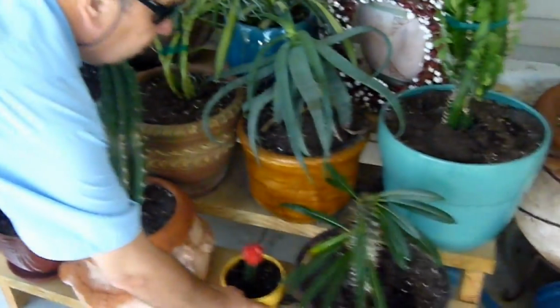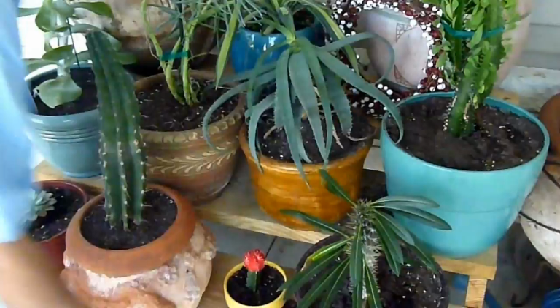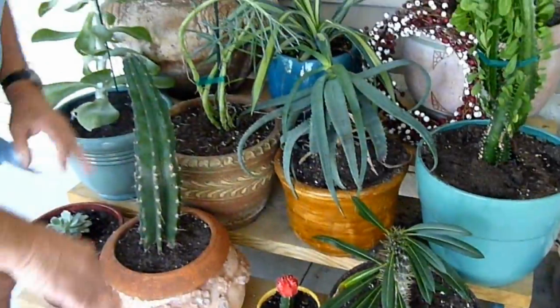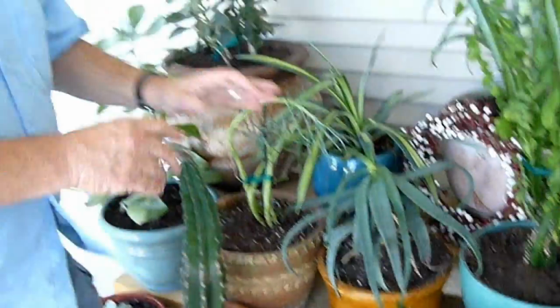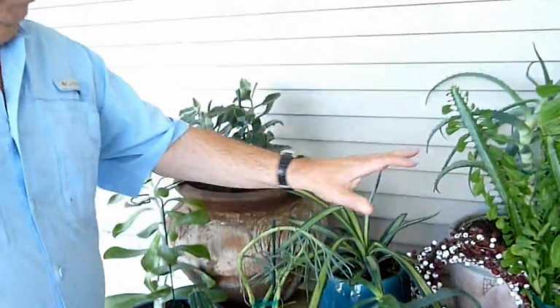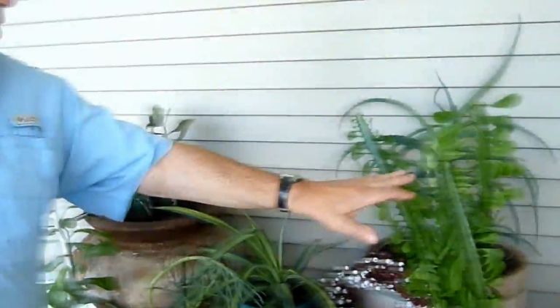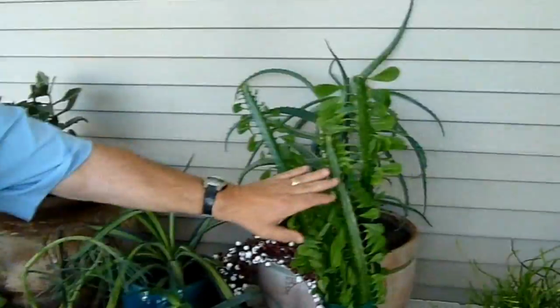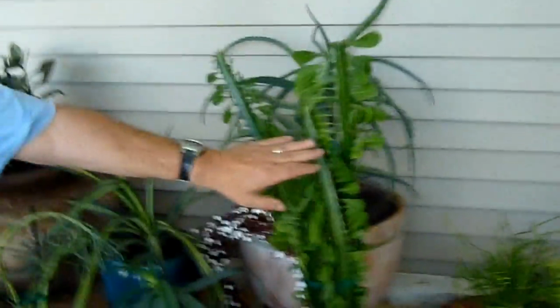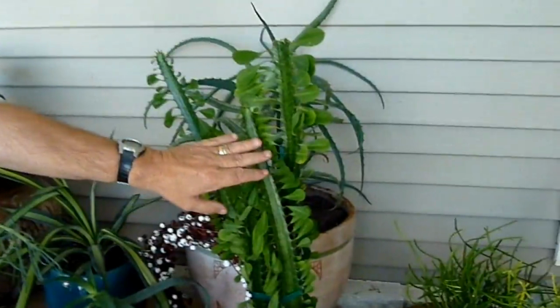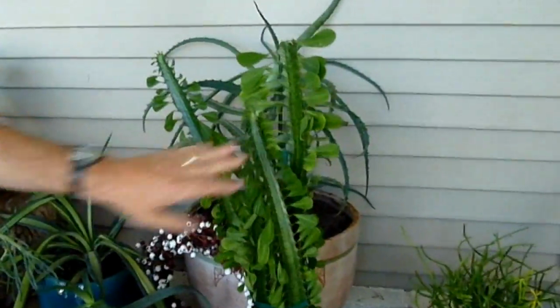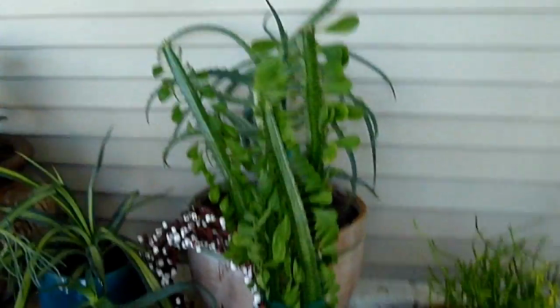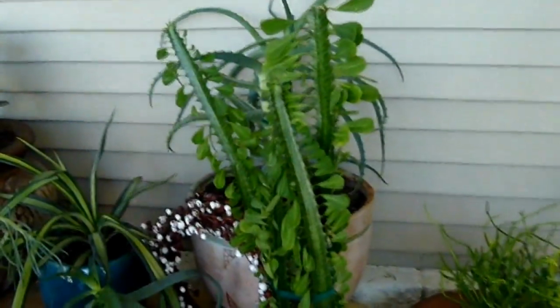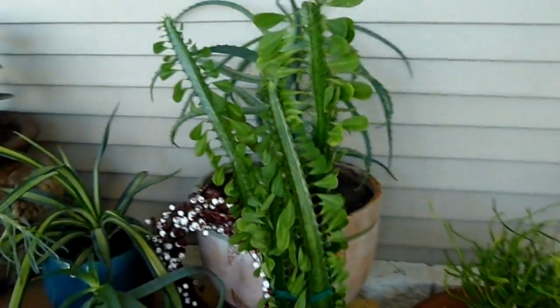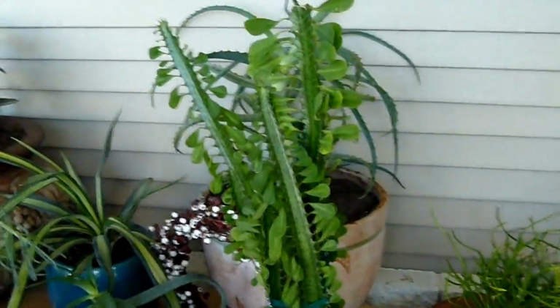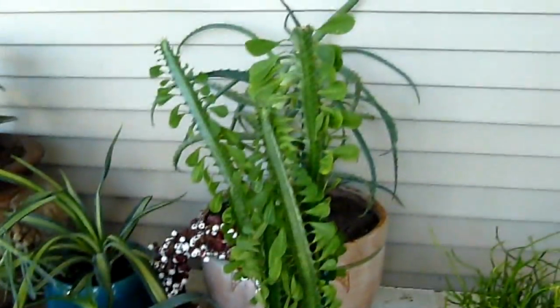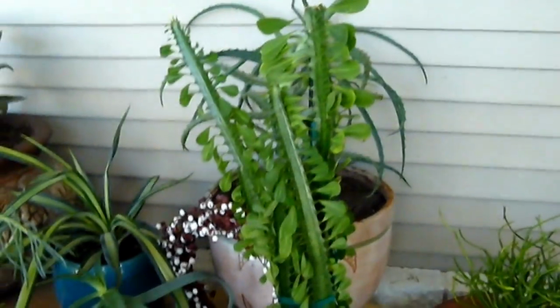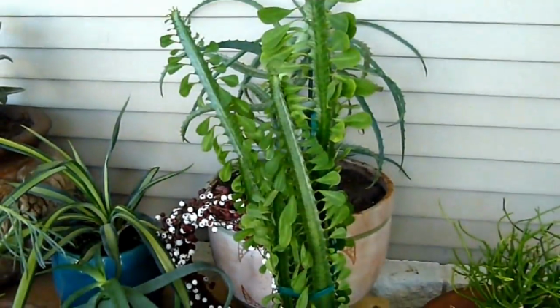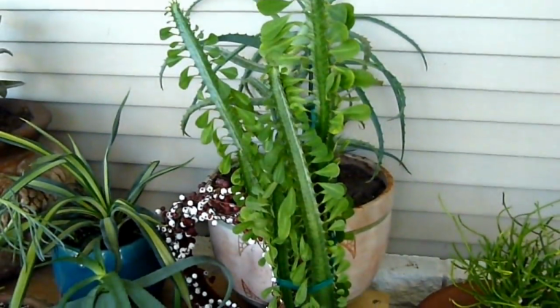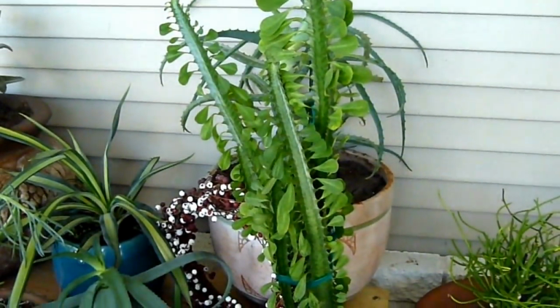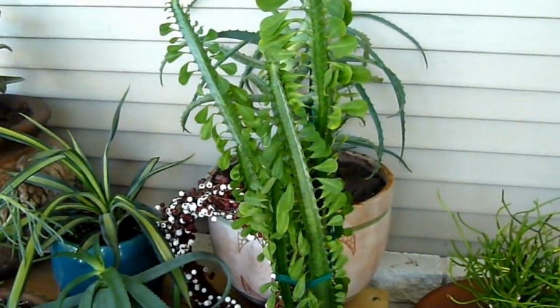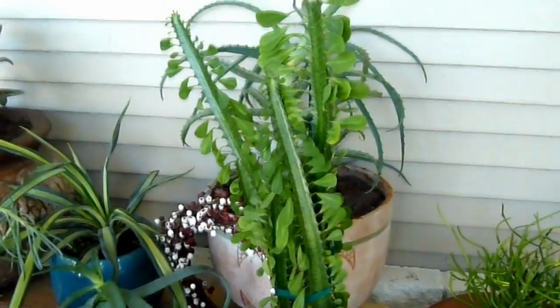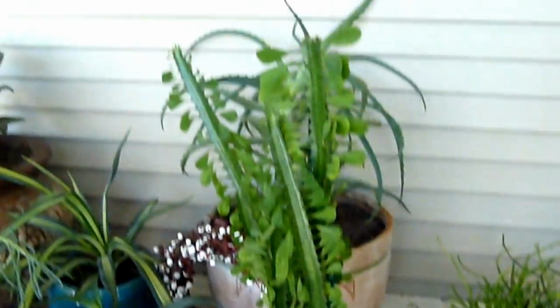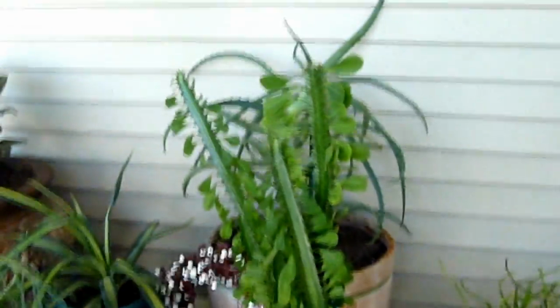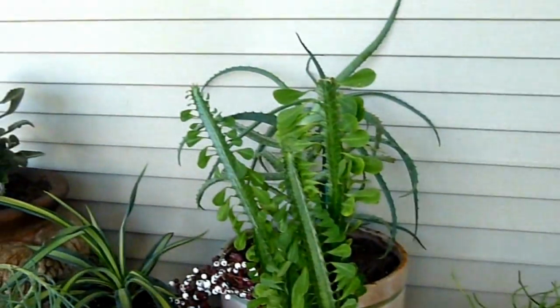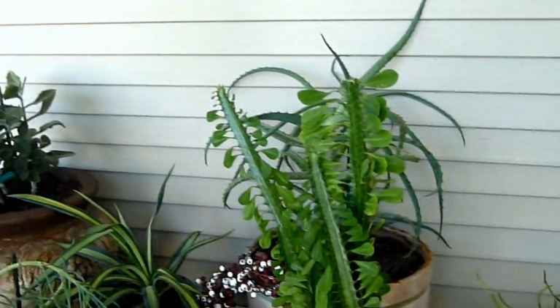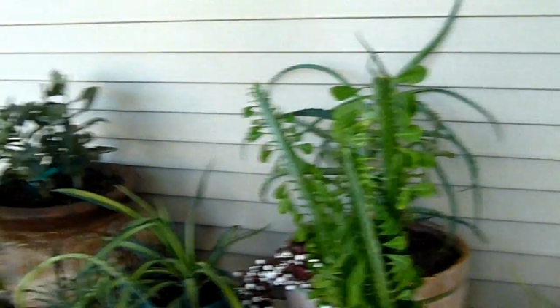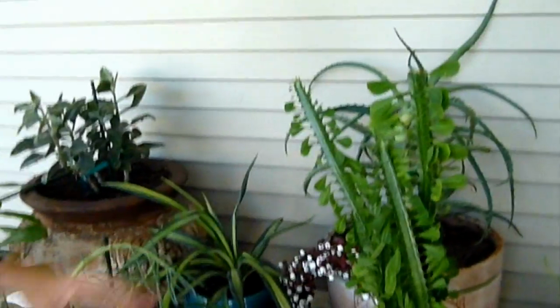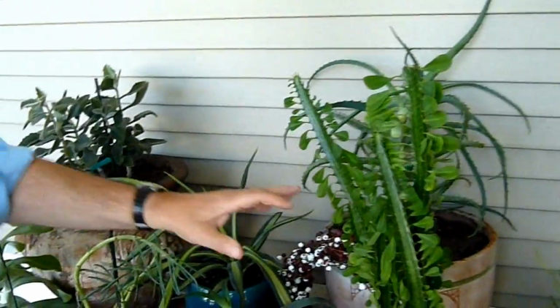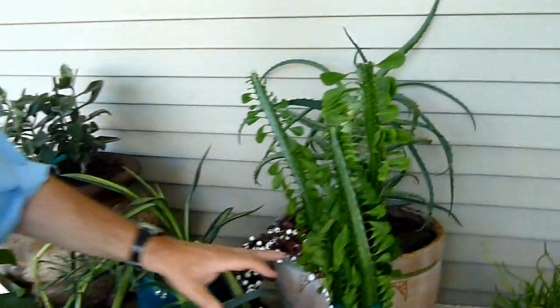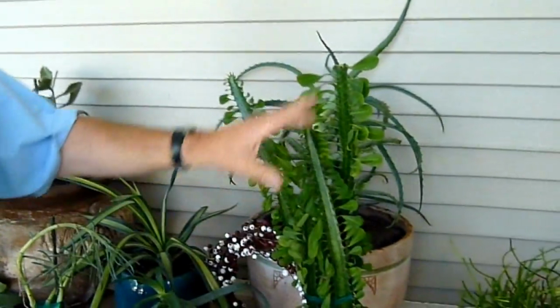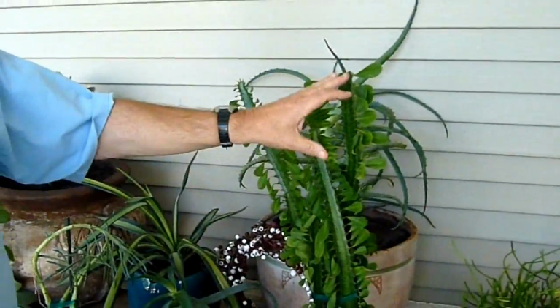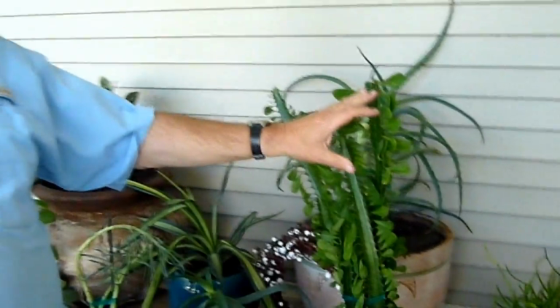Almost there. This is a succulent and it's supposed to bring you good luck. And would you believe it's called a good luck plant.